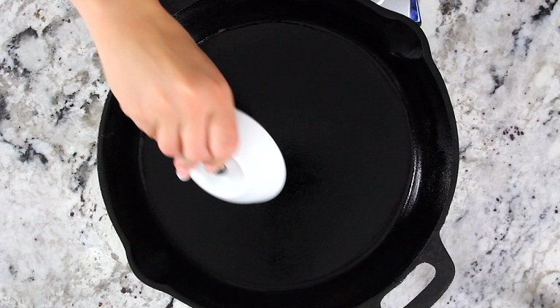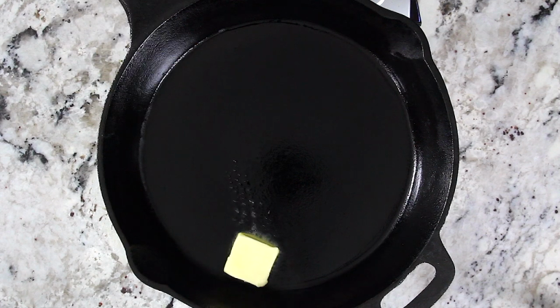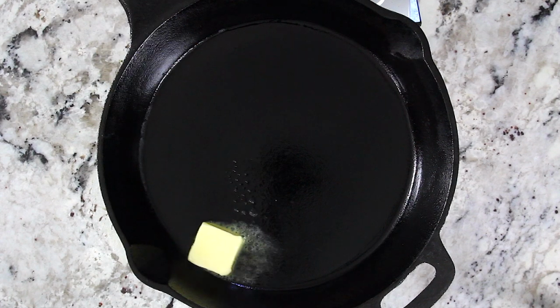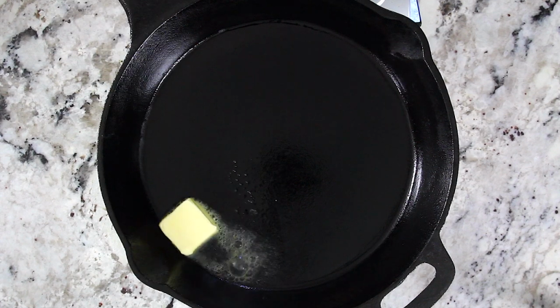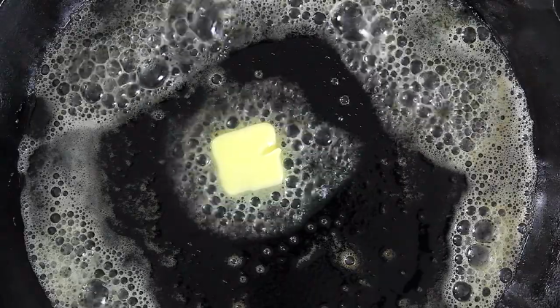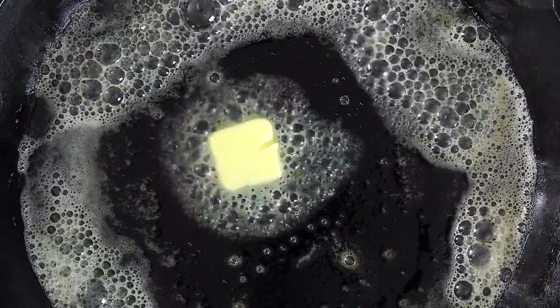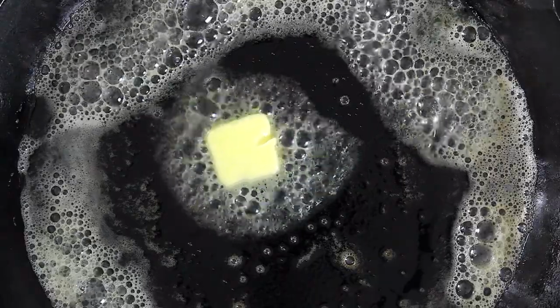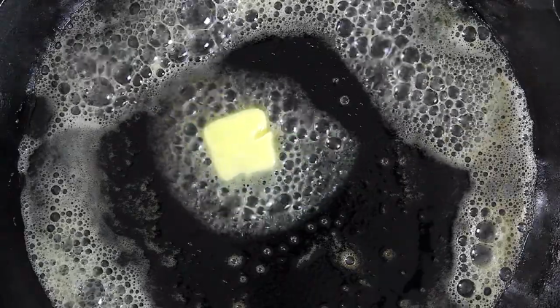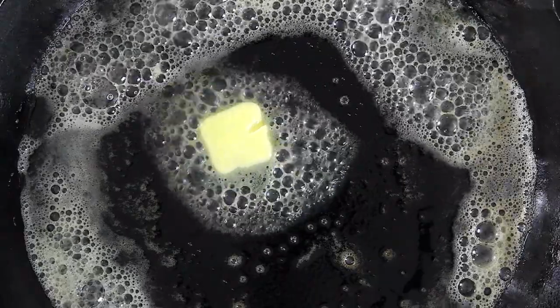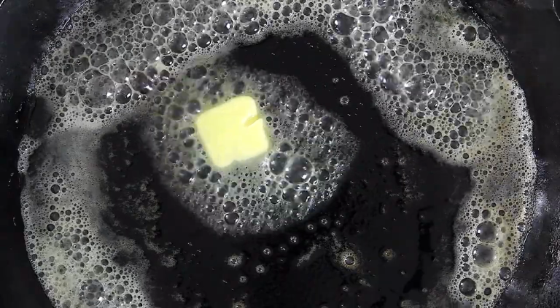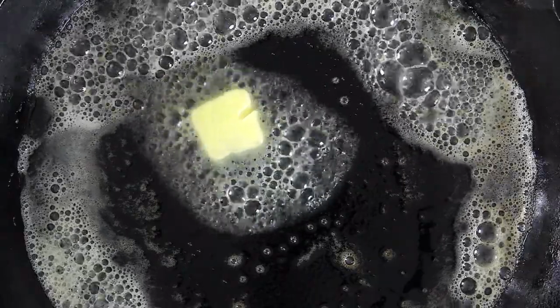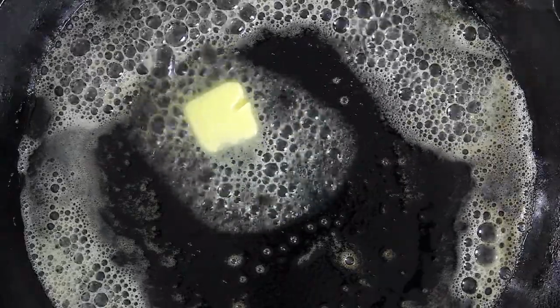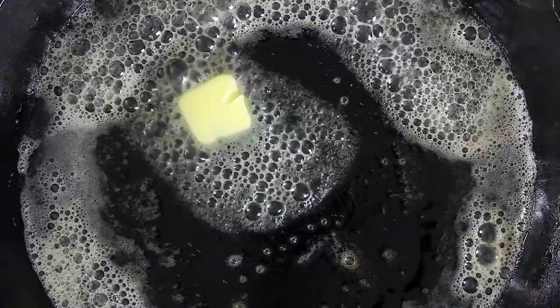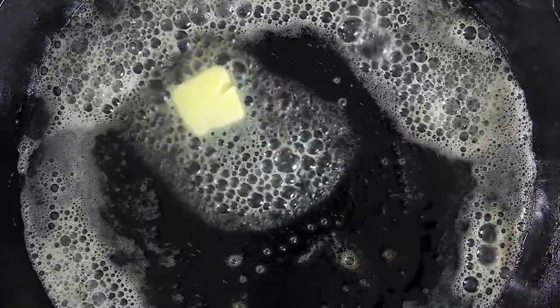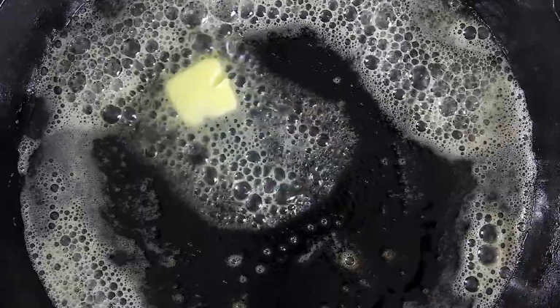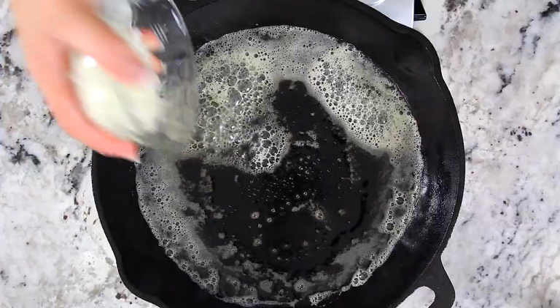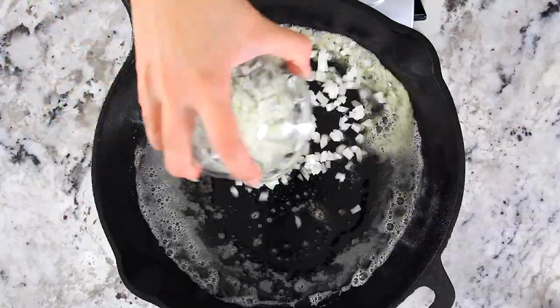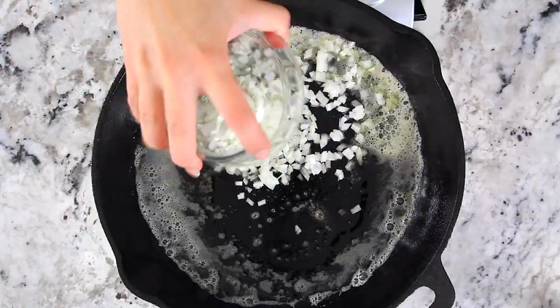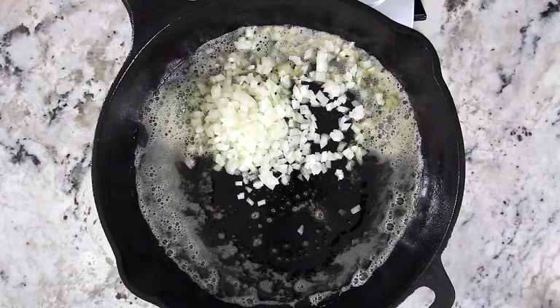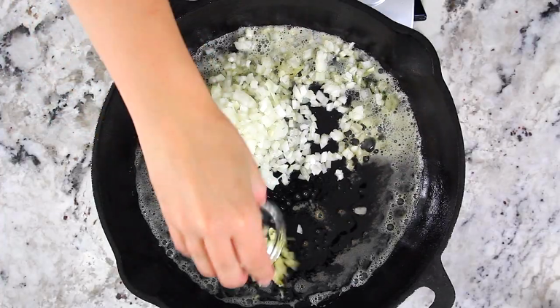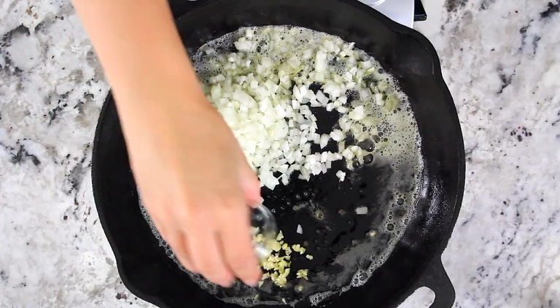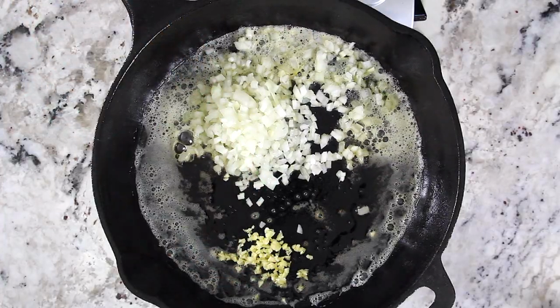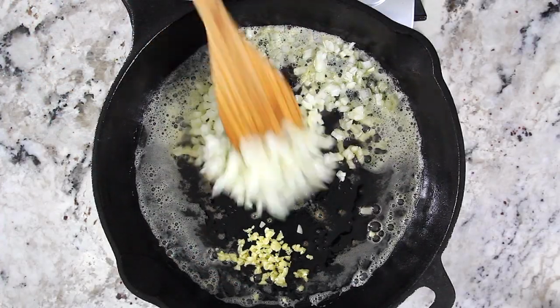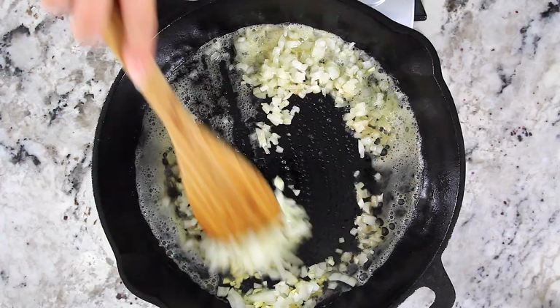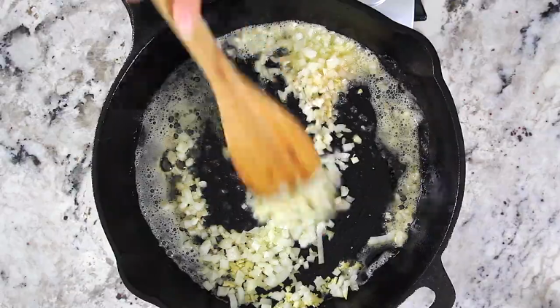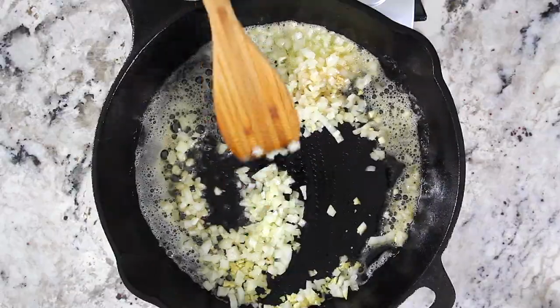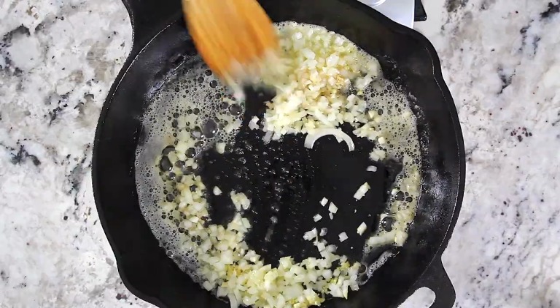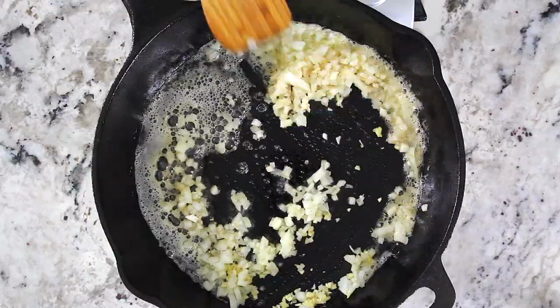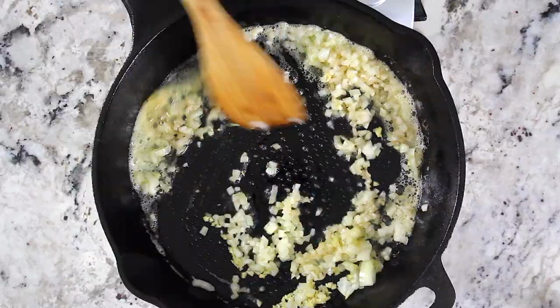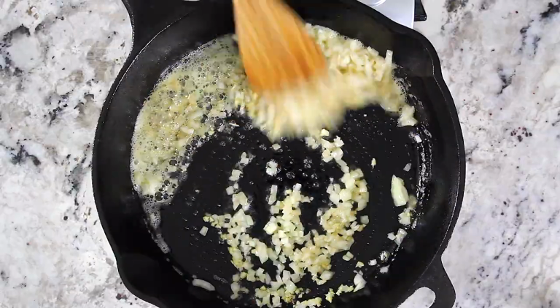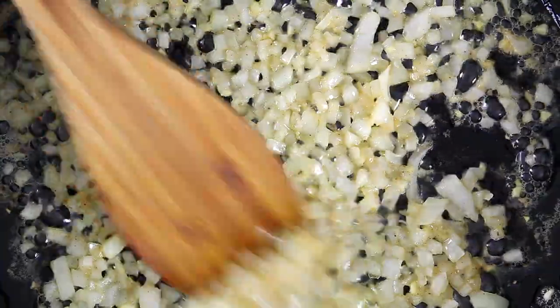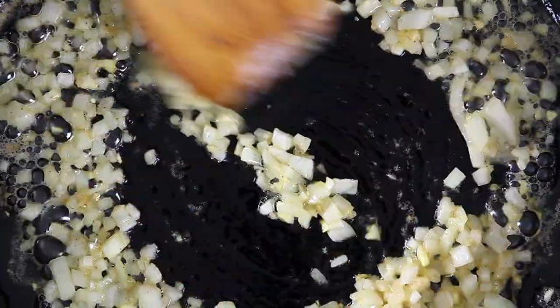Start off by melting three tablespoons of unsalted butter in a large skillet over medium heat. Then add half a cup of finely chopped onion and one minced garlic clove, and sauté that for a few minutes or until the onion becomes translucent.